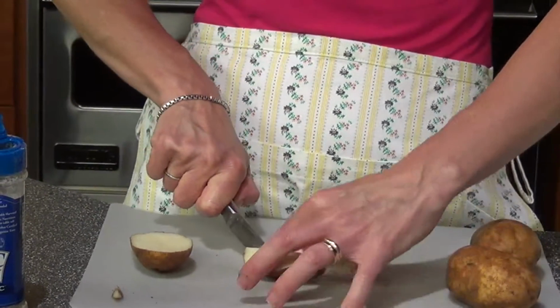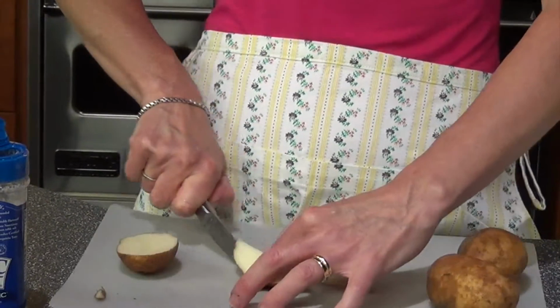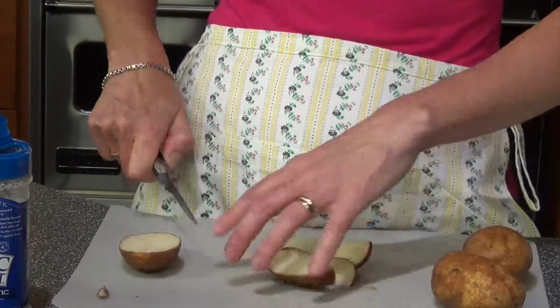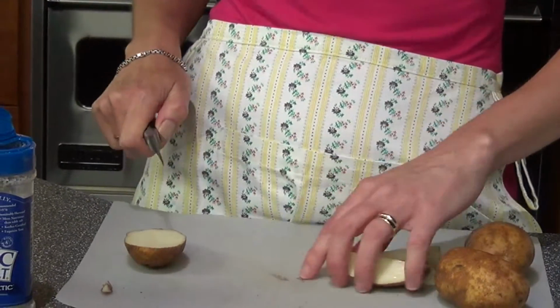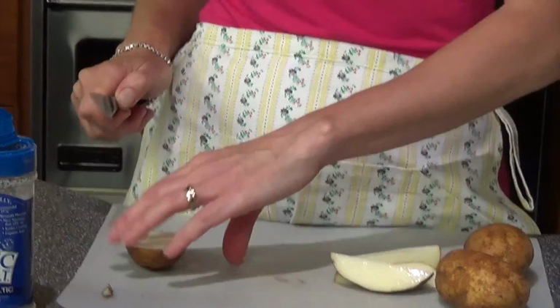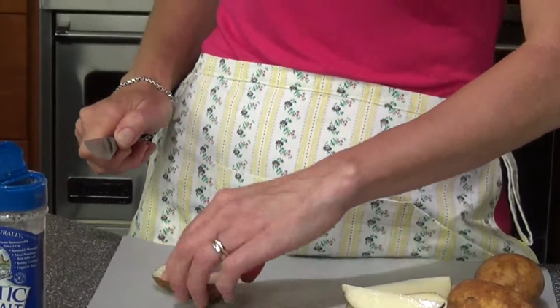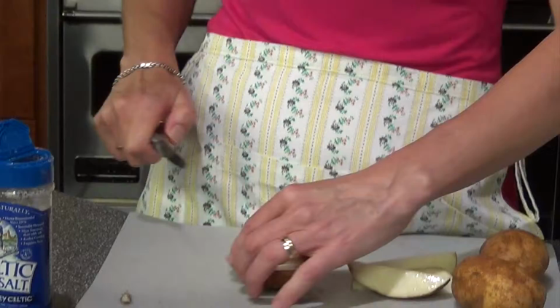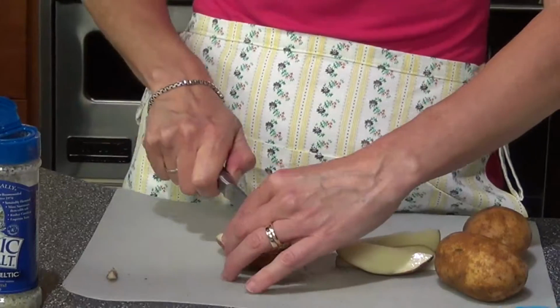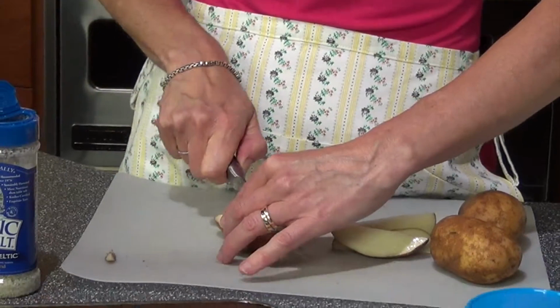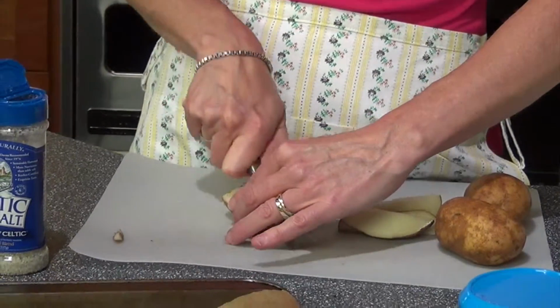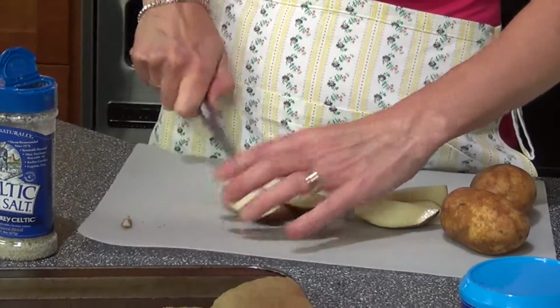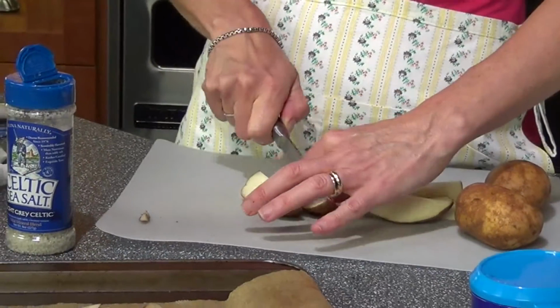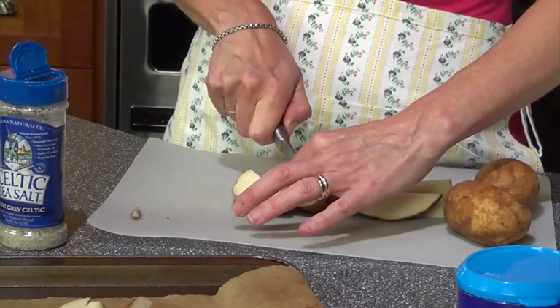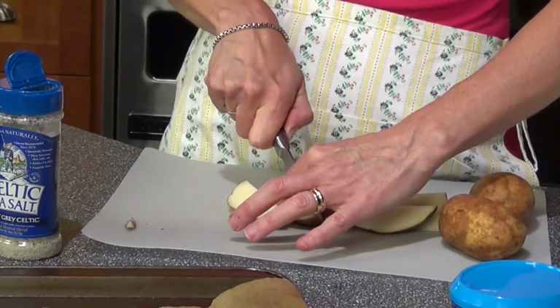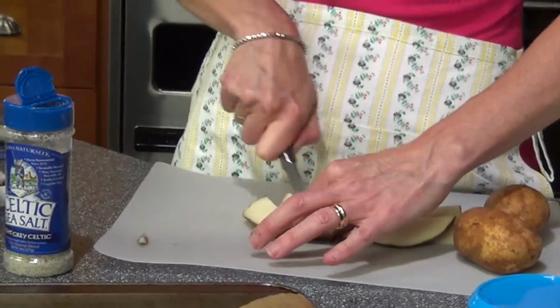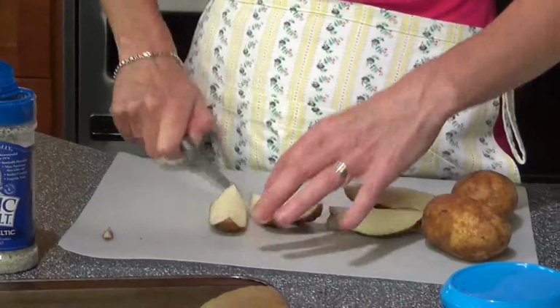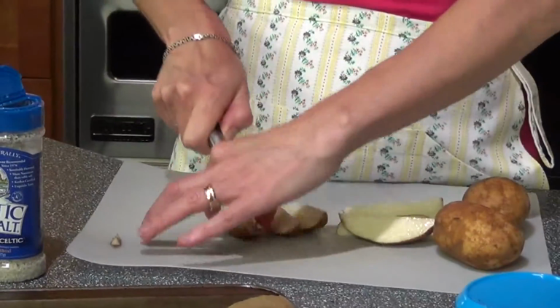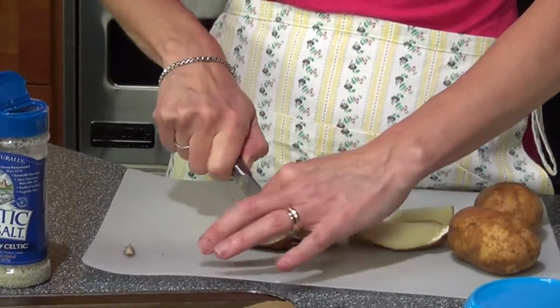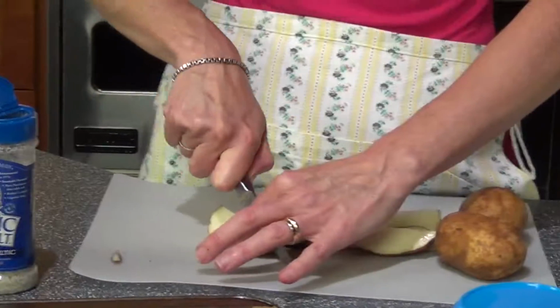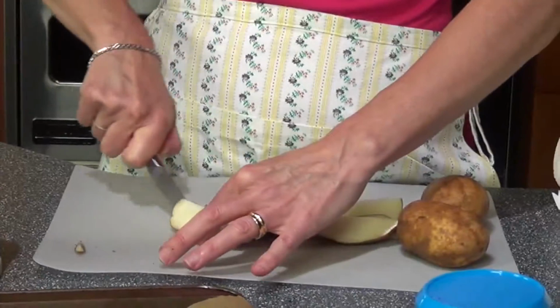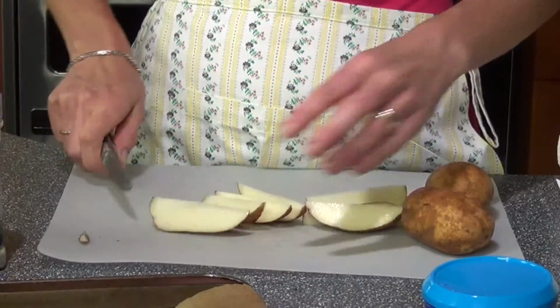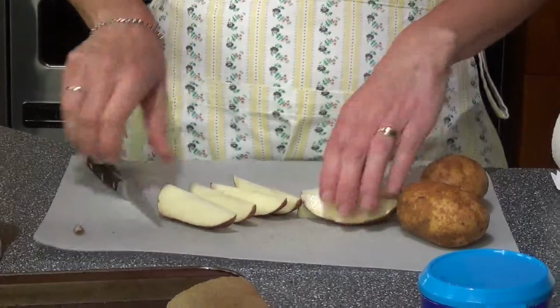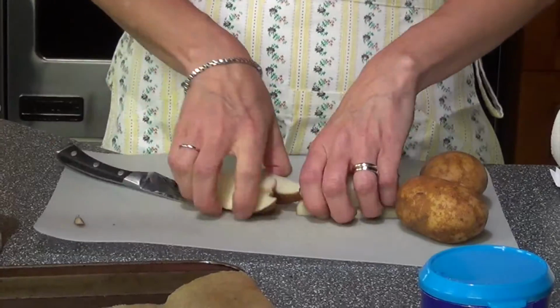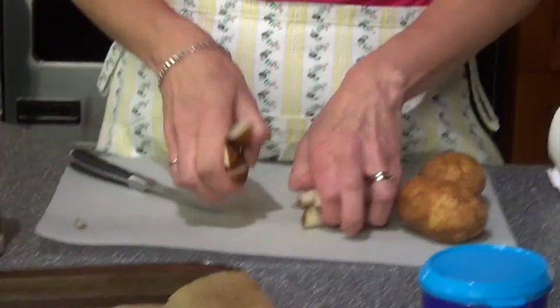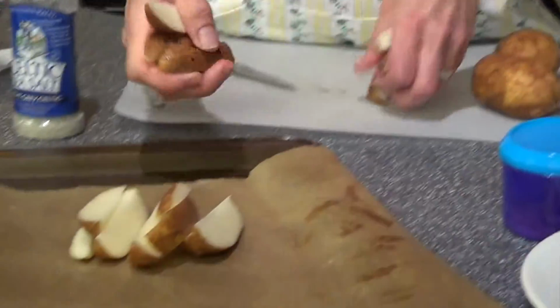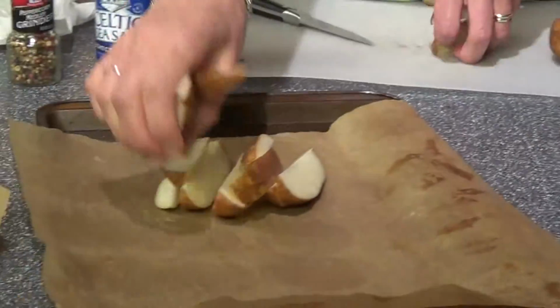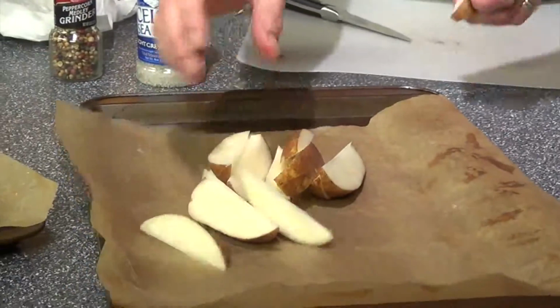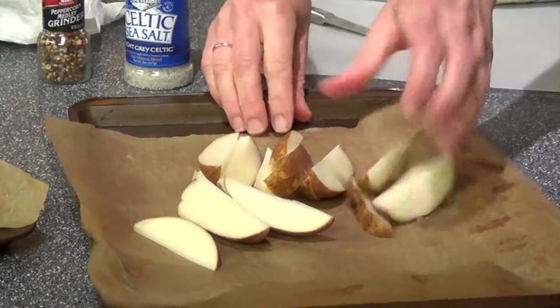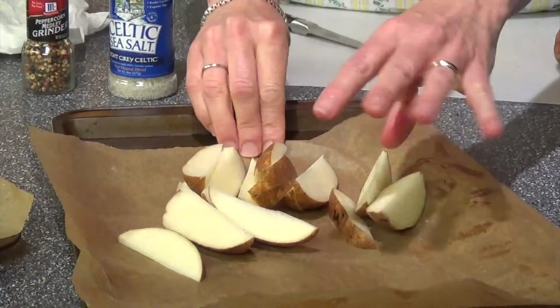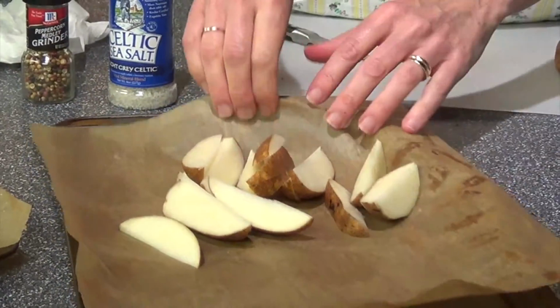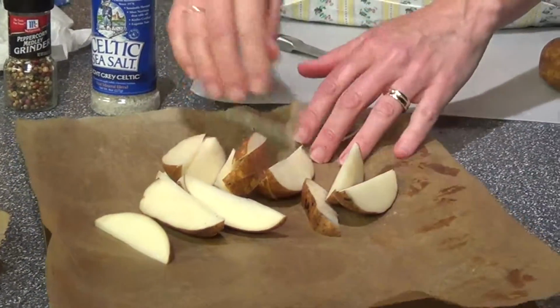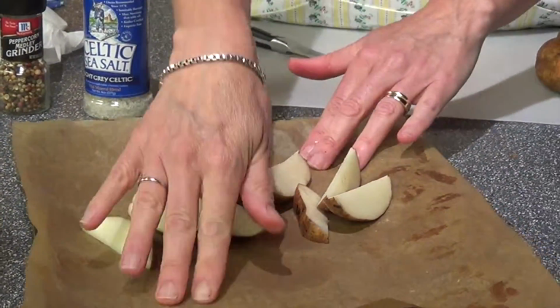Let the equipment that you use in the kitchen help you. Don't force the tip down — drag it across. I'm using a parchment-lined sheet.